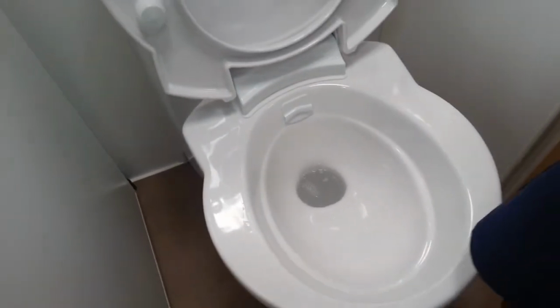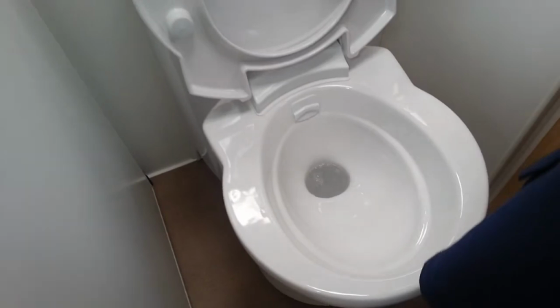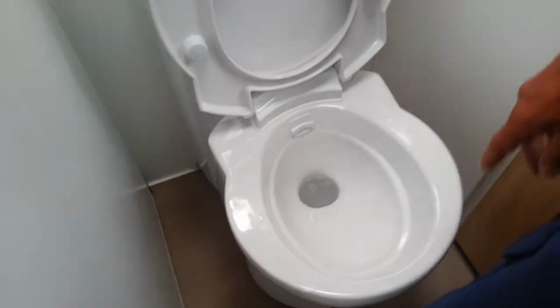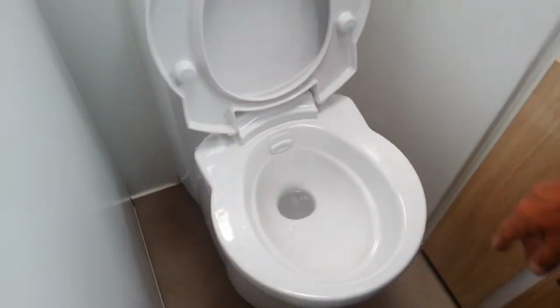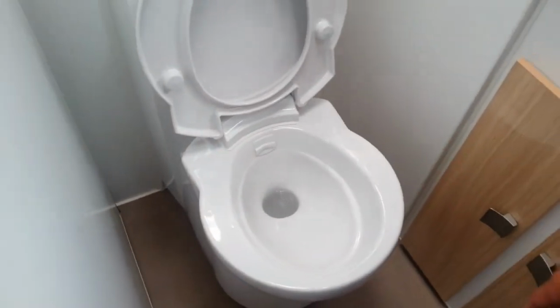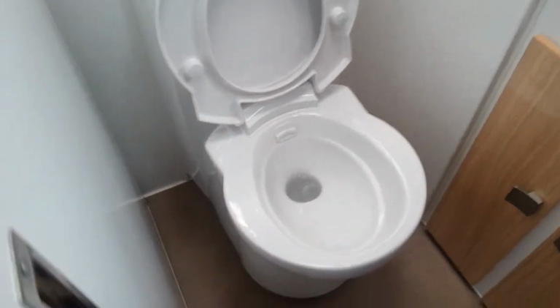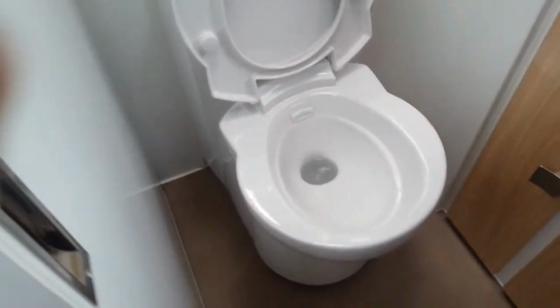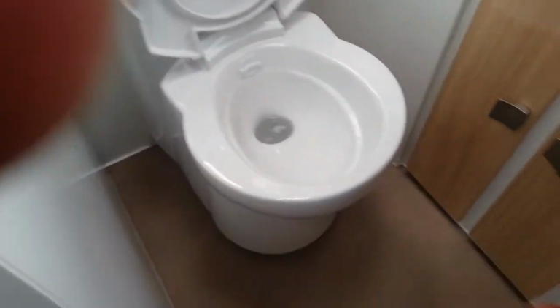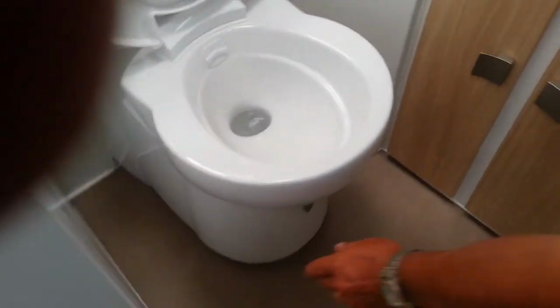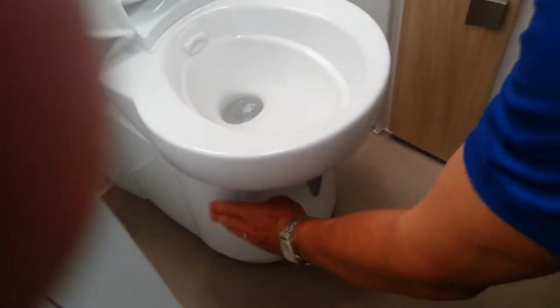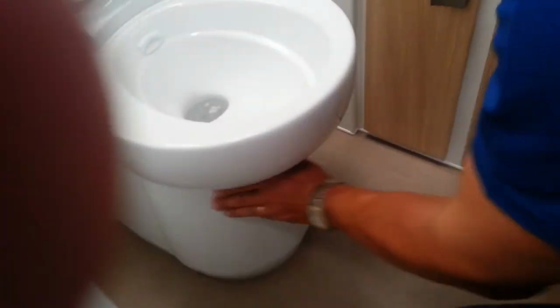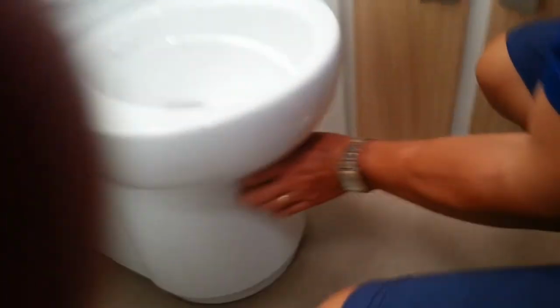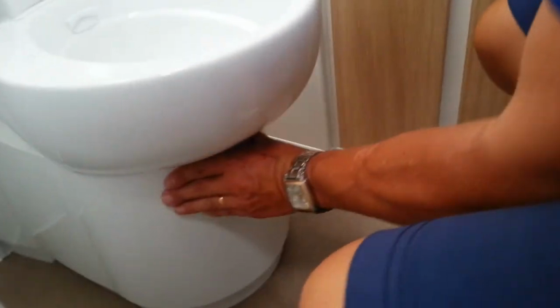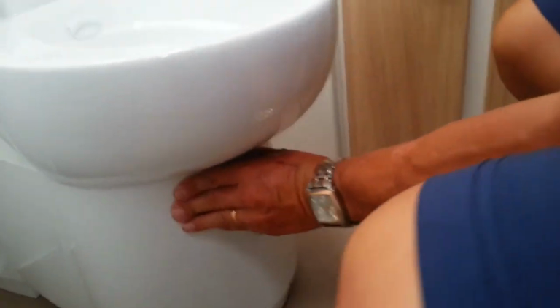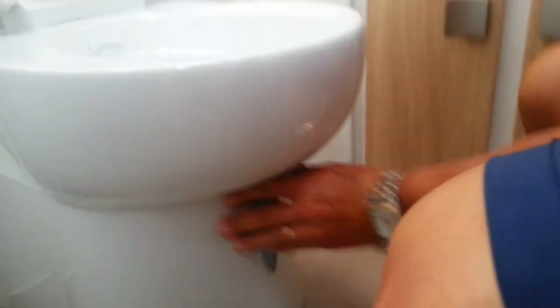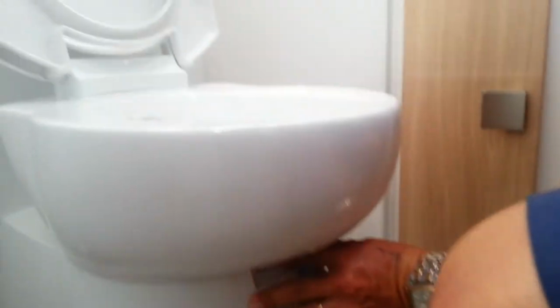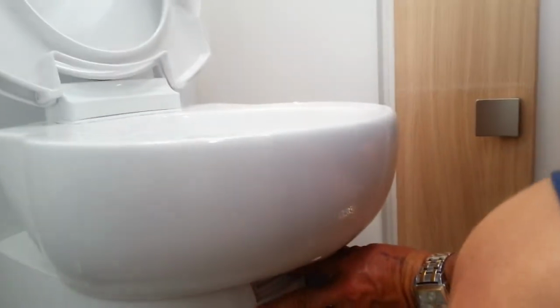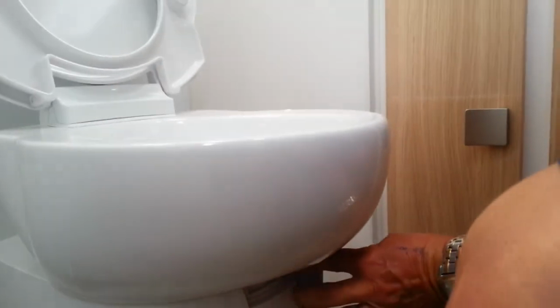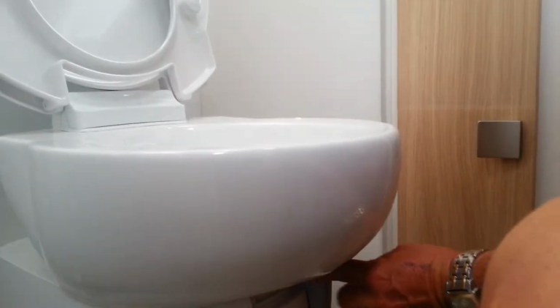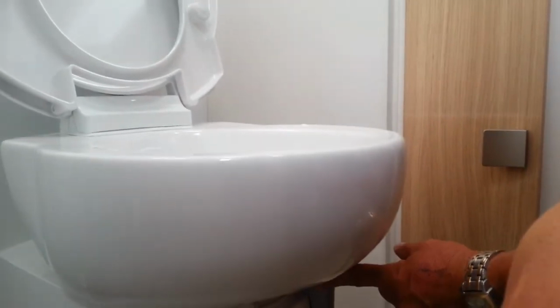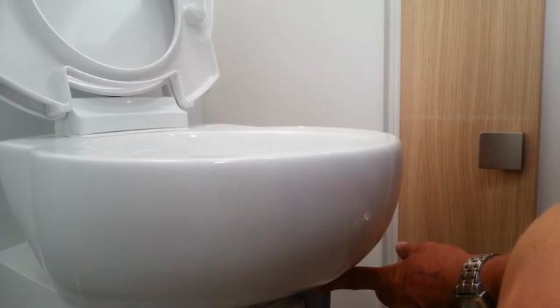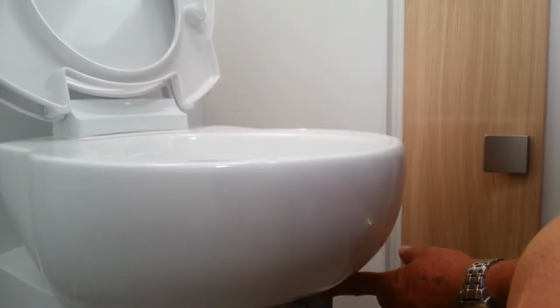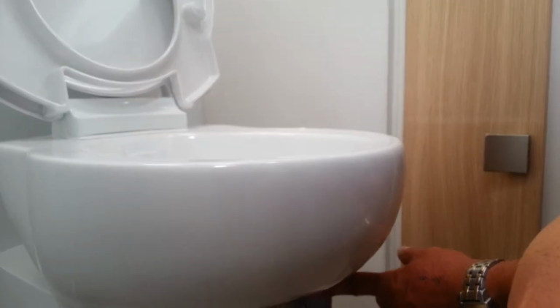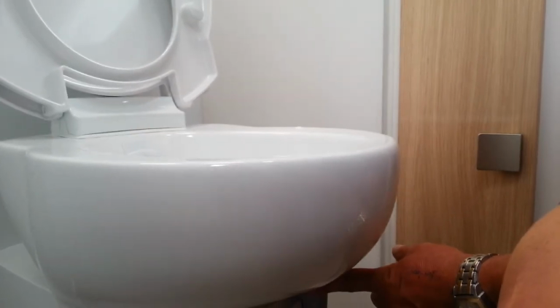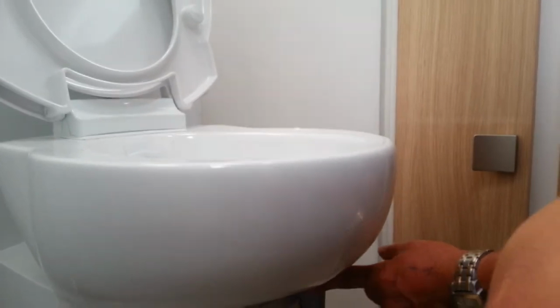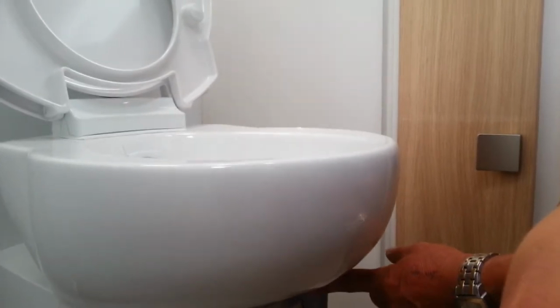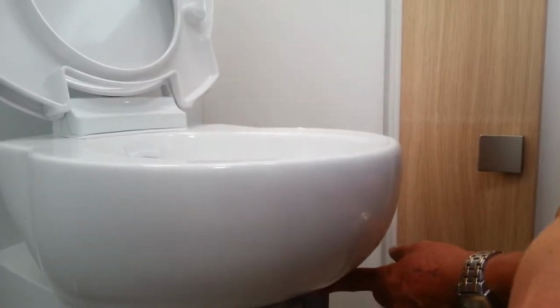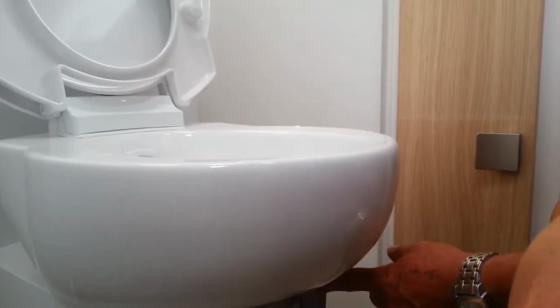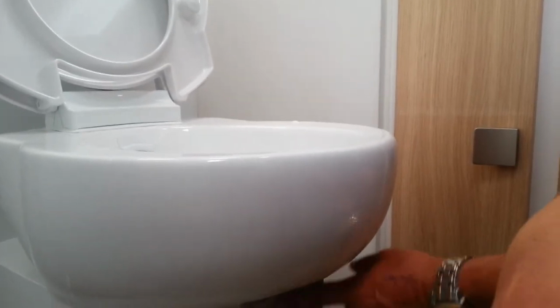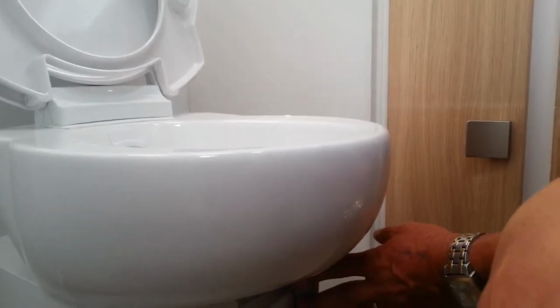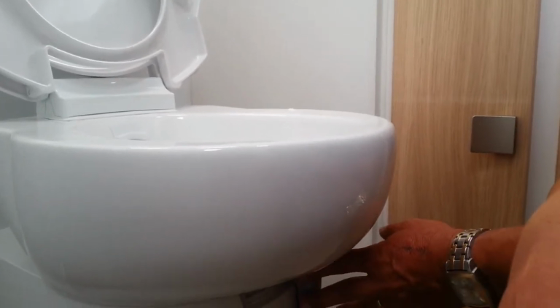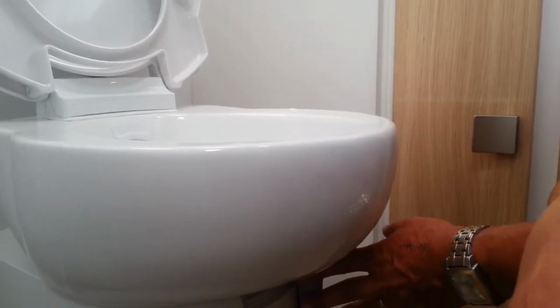At the front of the toilet here, we have a sliding mechanism which releases the water into the holding tank. Of course, when you're using the toilet, this must be open.